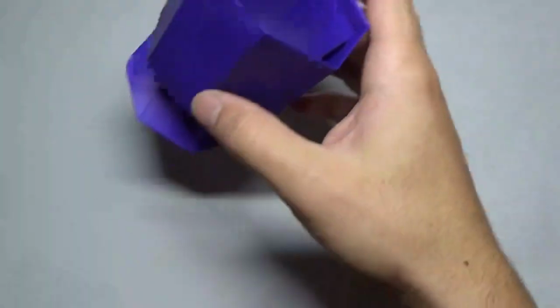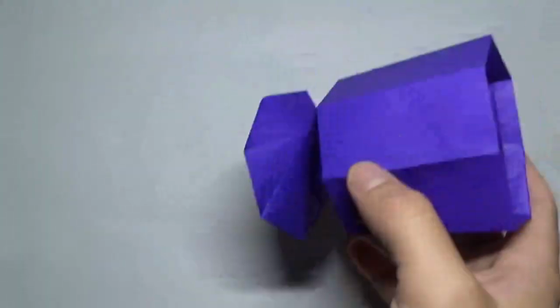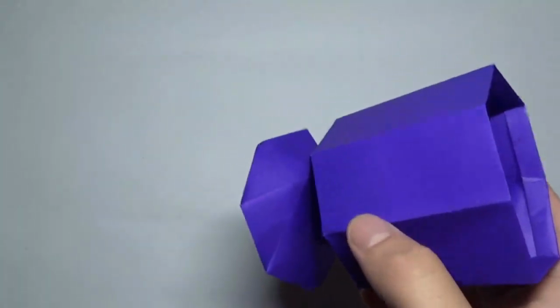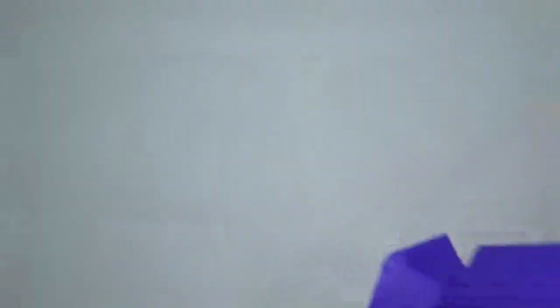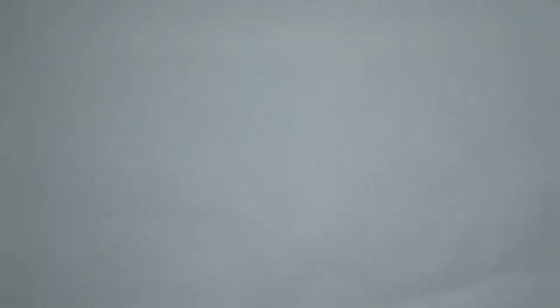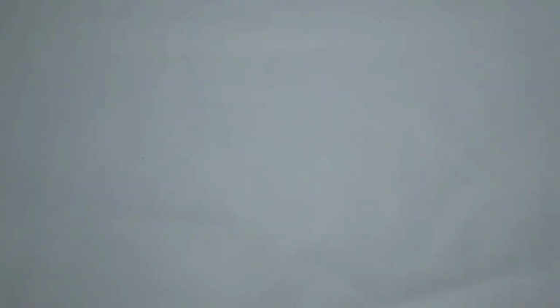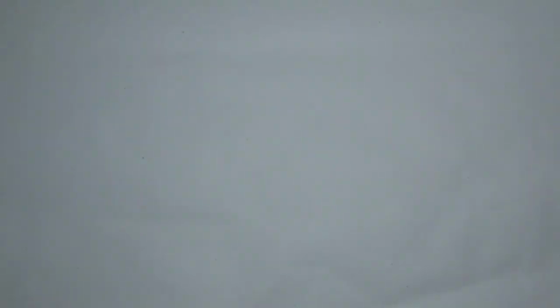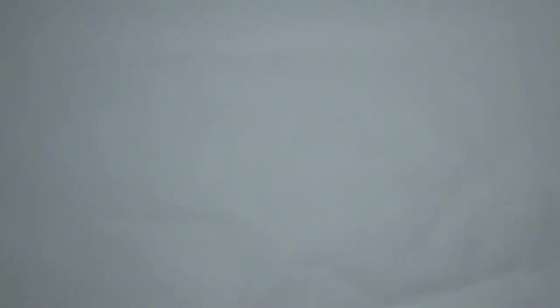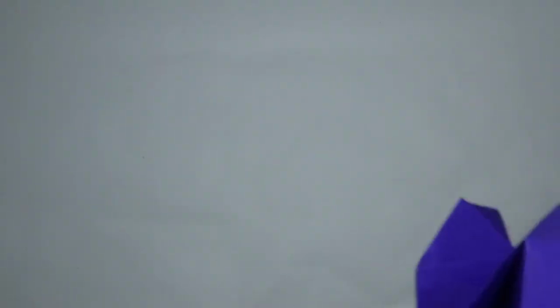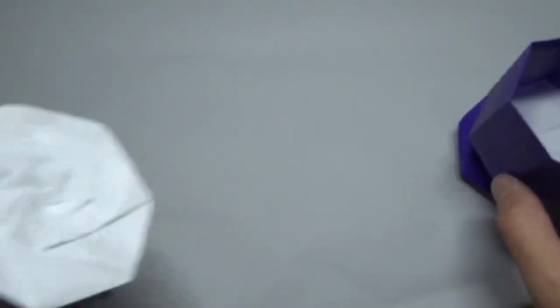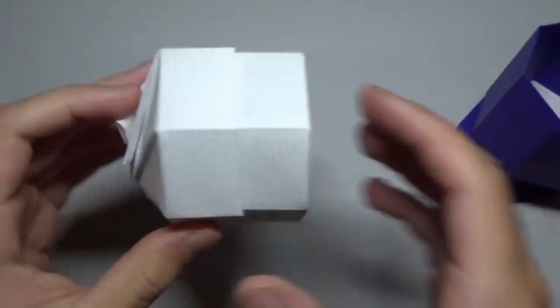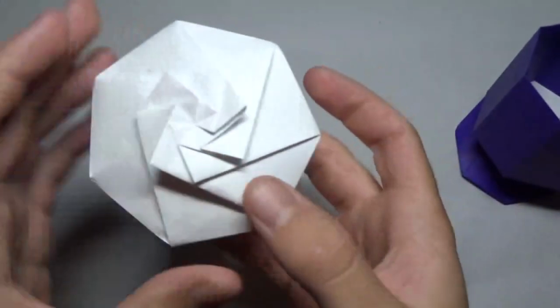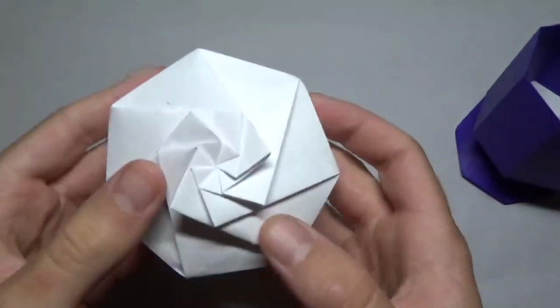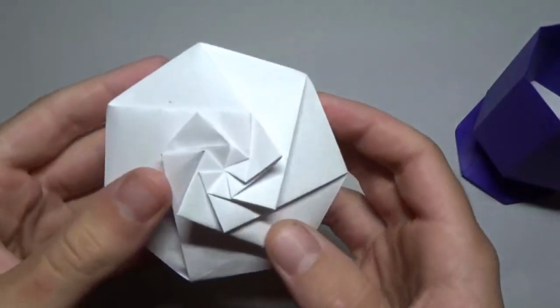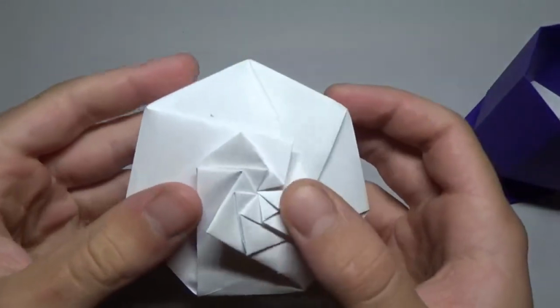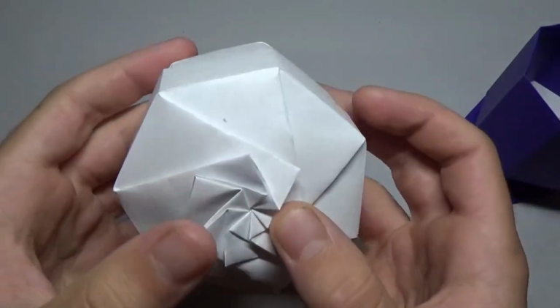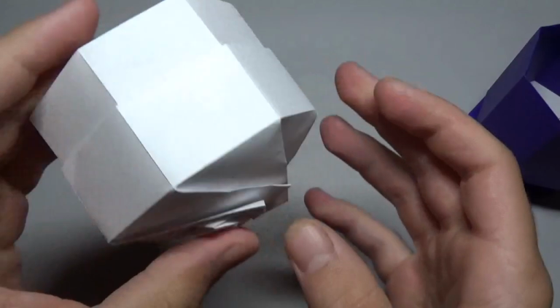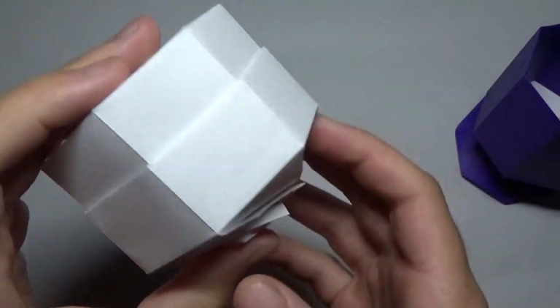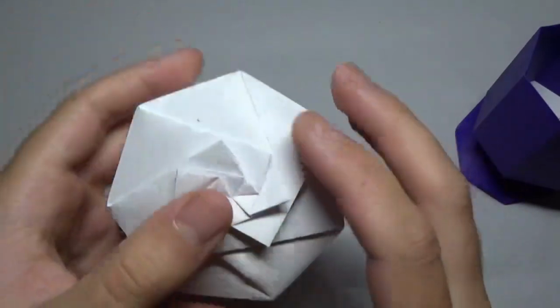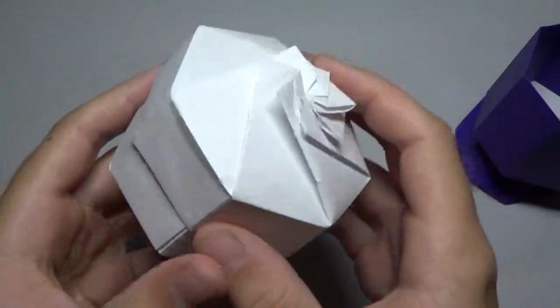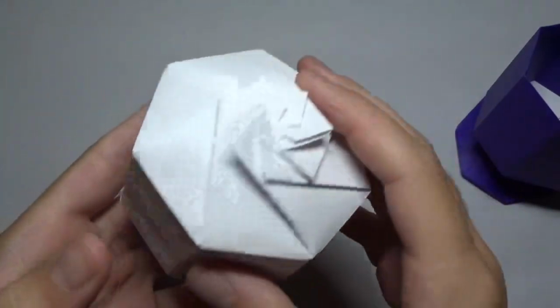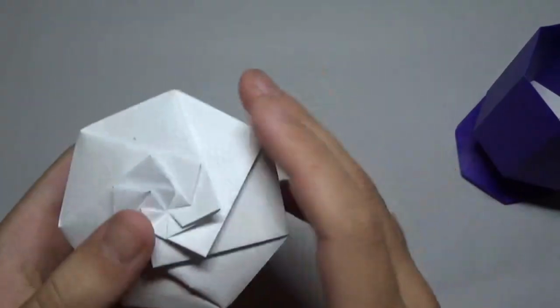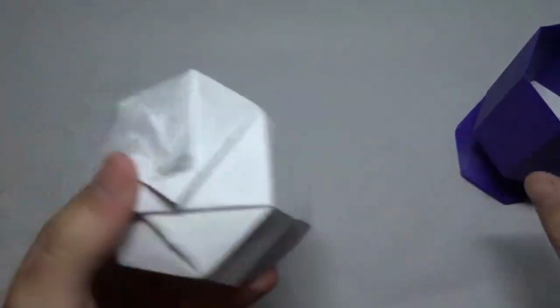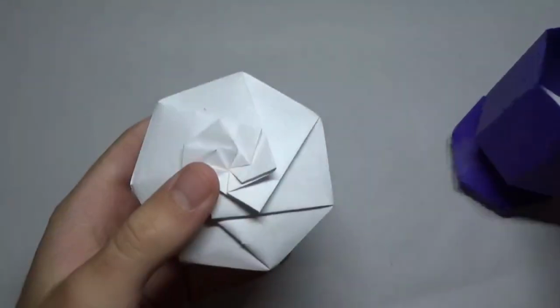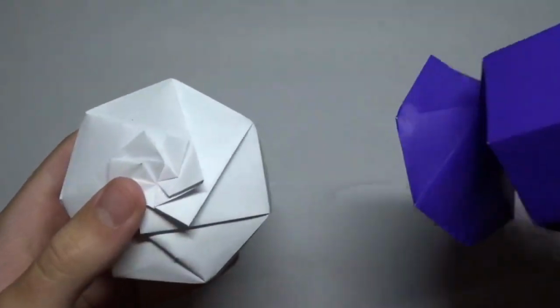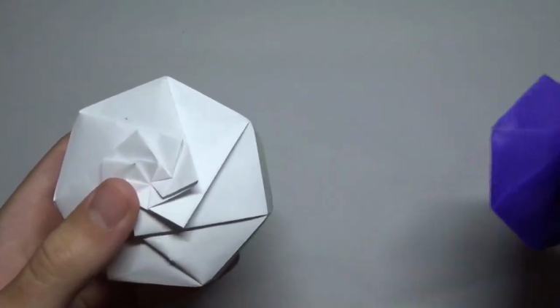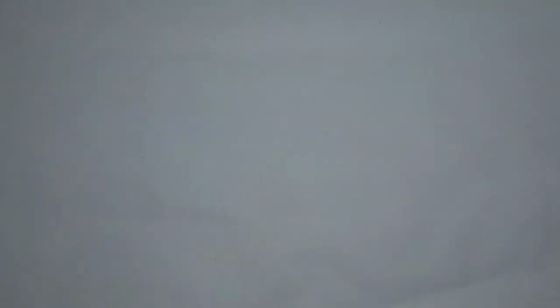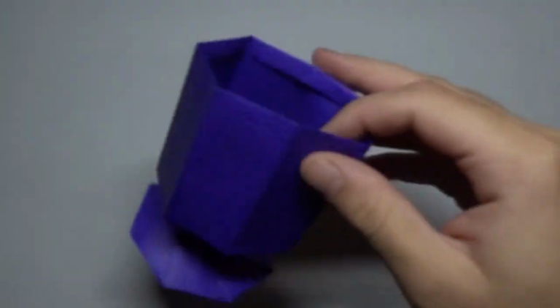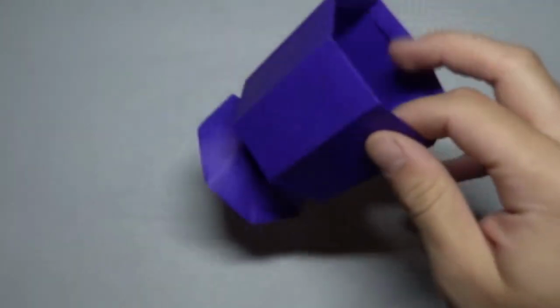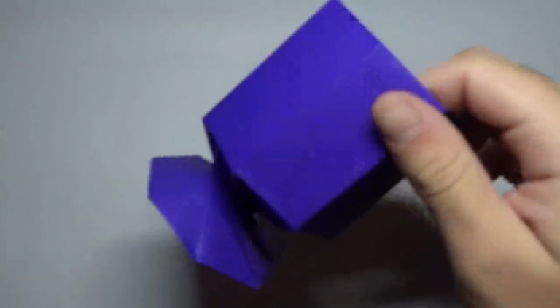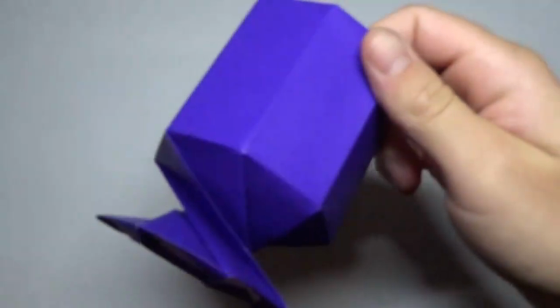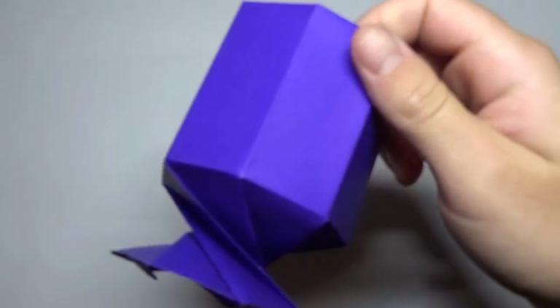This model is actually inspired by this origami heptagonal container designed by Jeremy Shaper right here. I kind of used a similar technique and I managed to make a wine glass out of it.